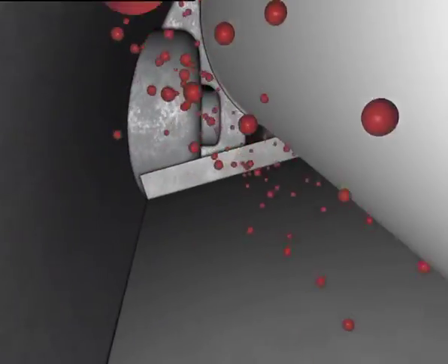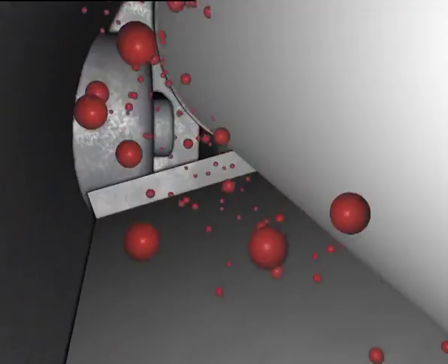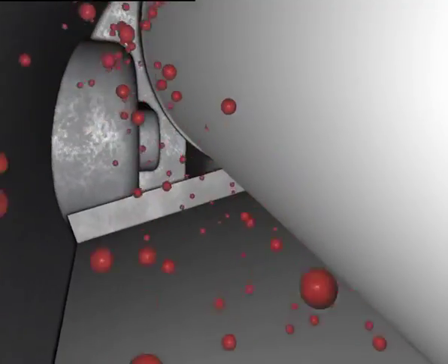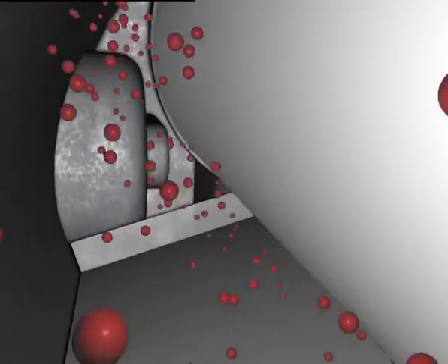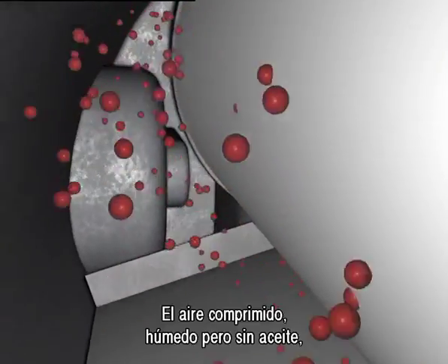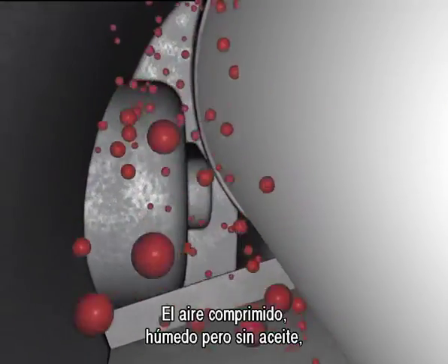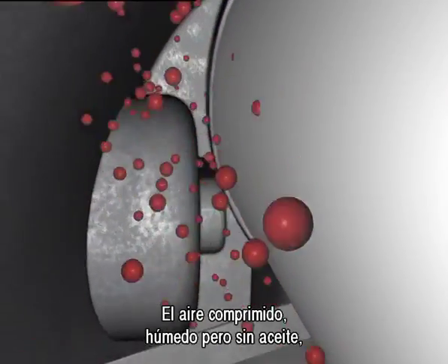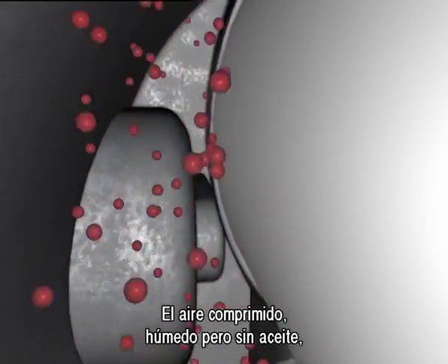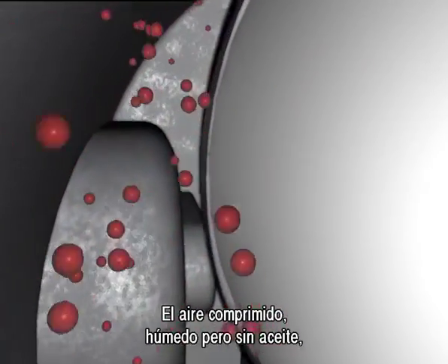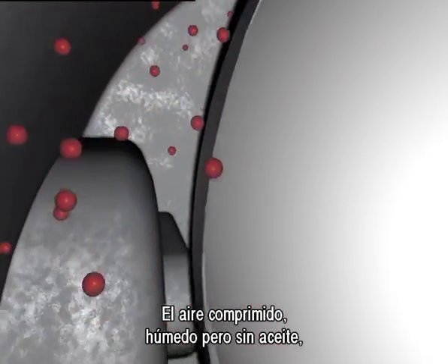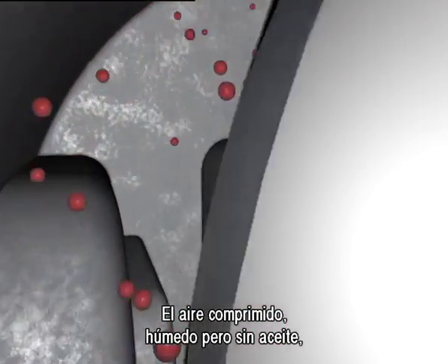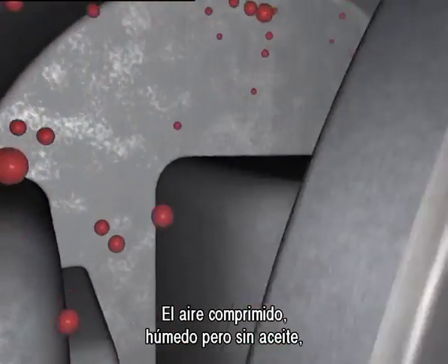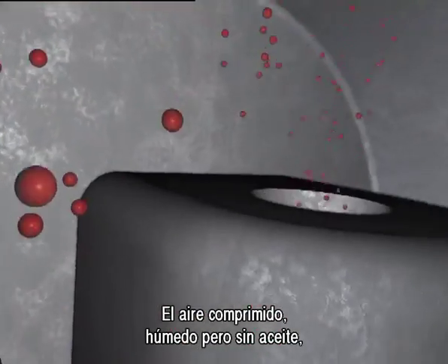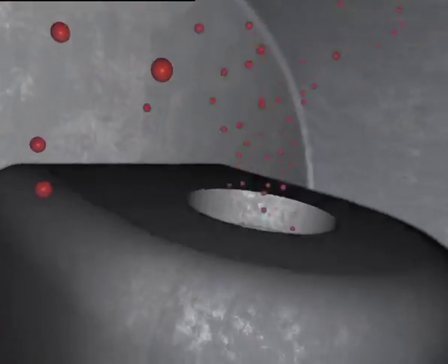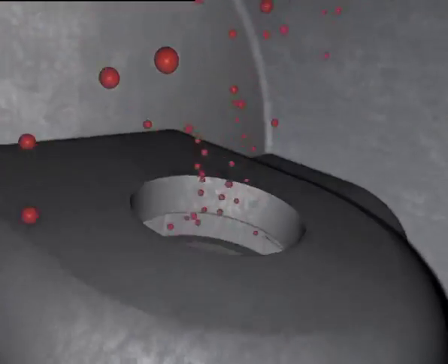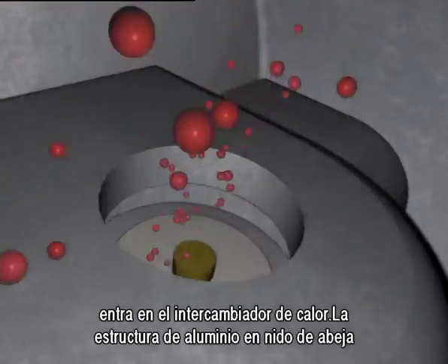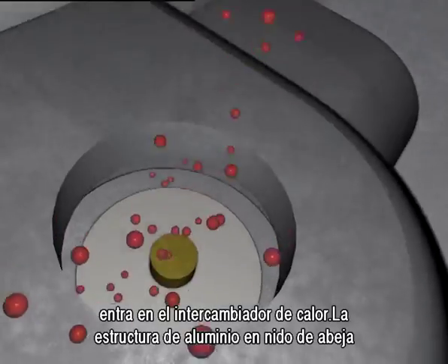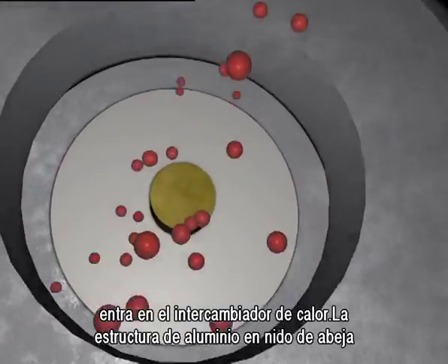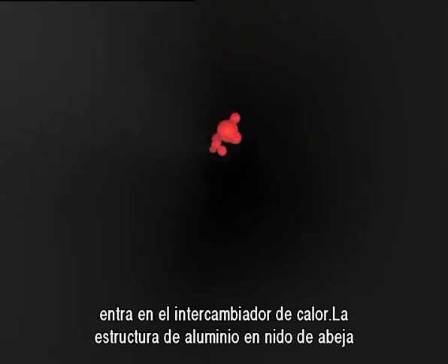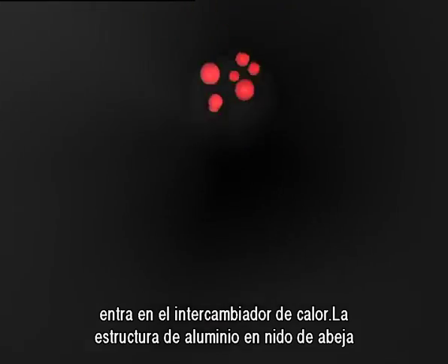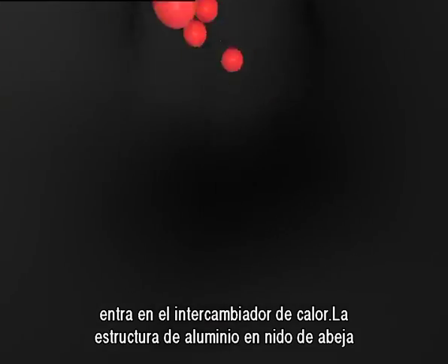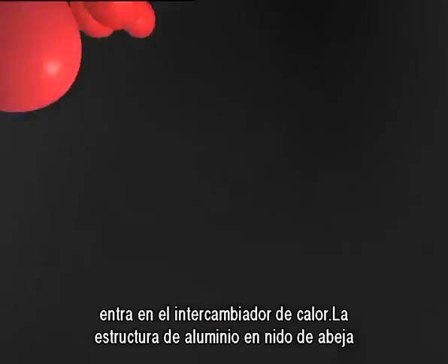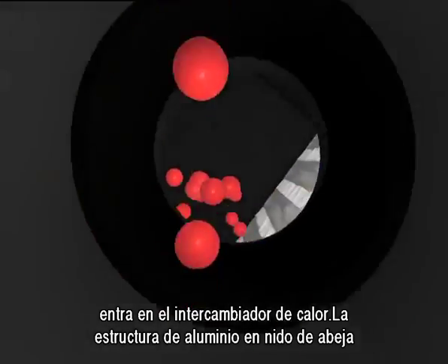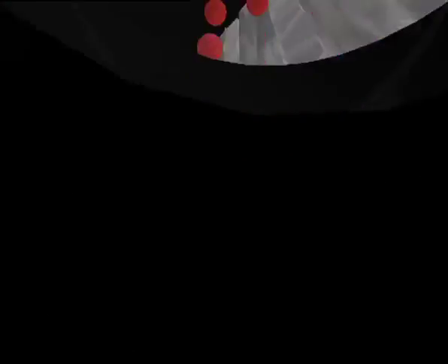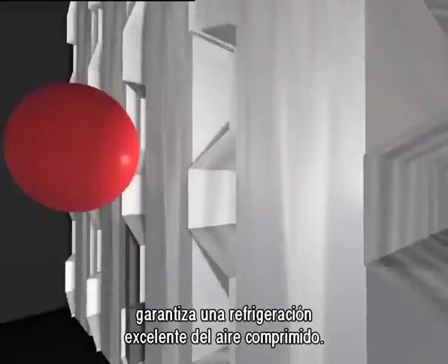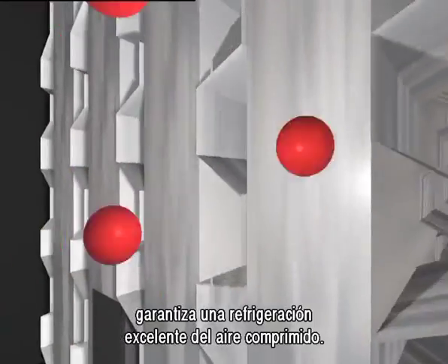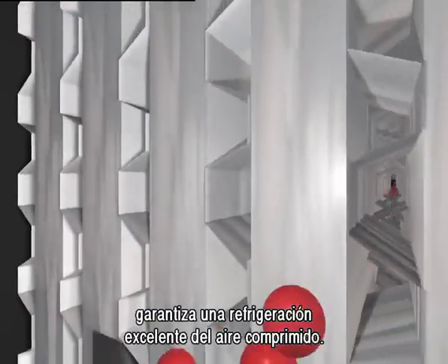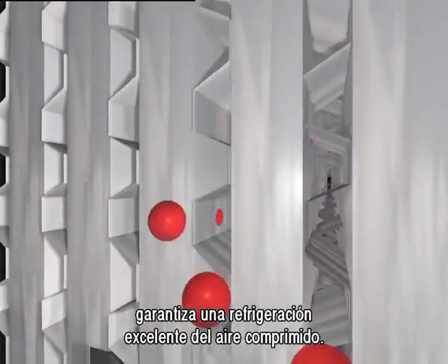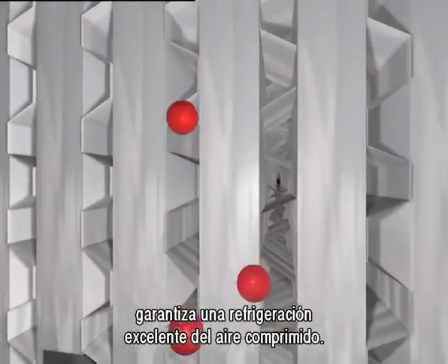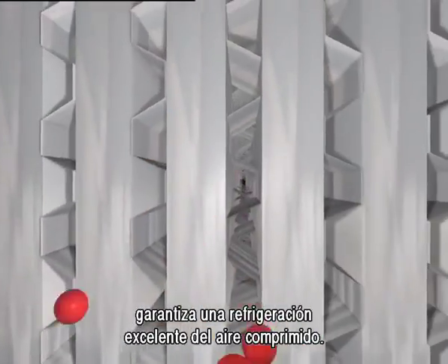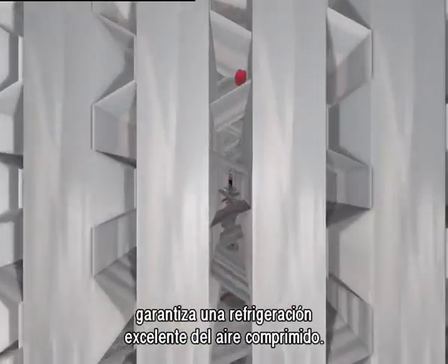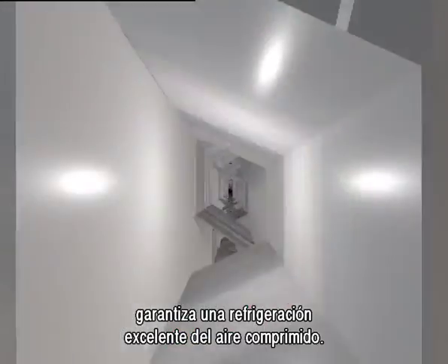After the oil separation, the damp compressed air reaches the heat exchanger. The honeycomb aluminium structure guarantees an optimum cooling of the compressed air.